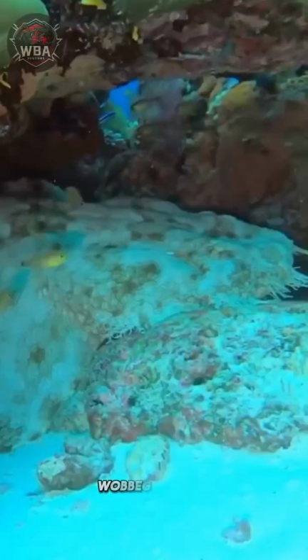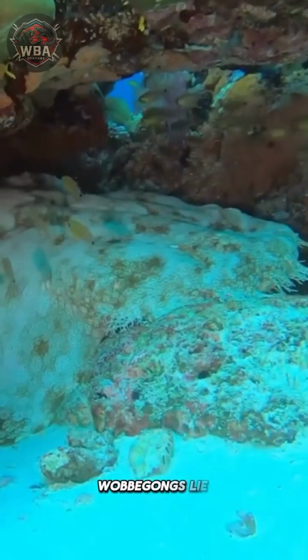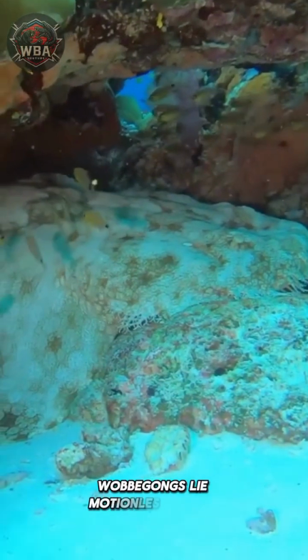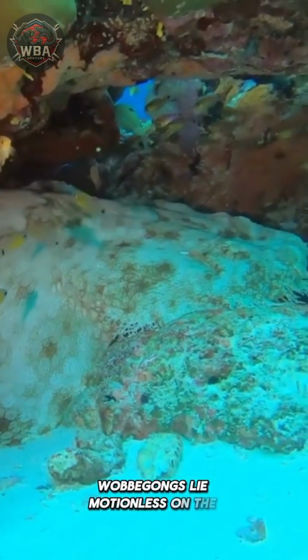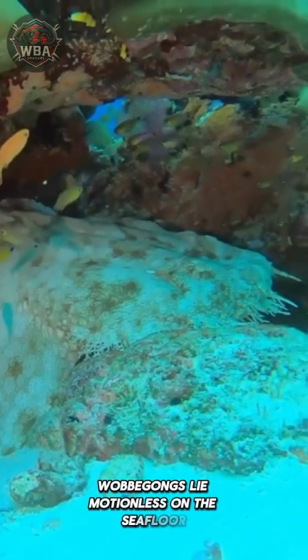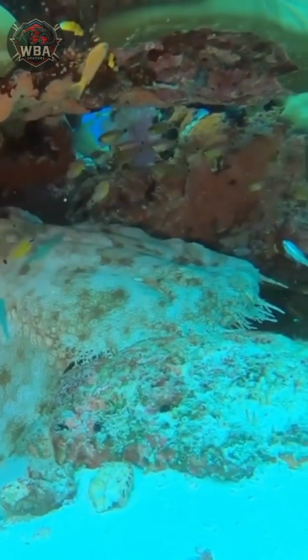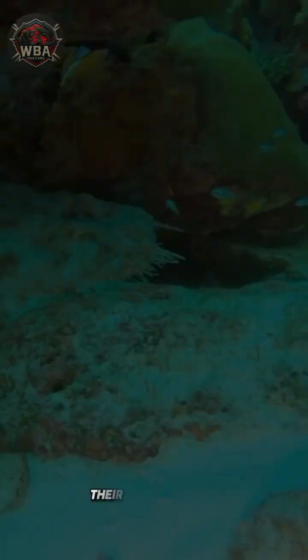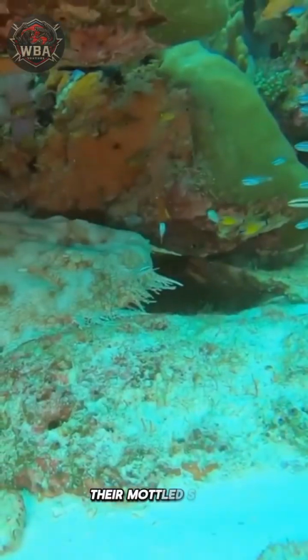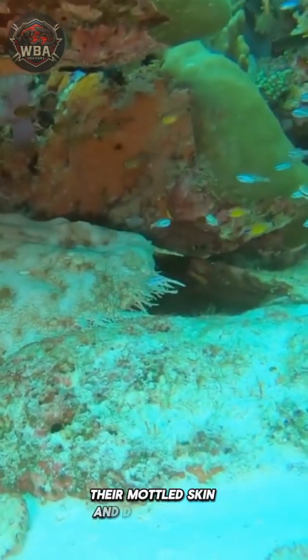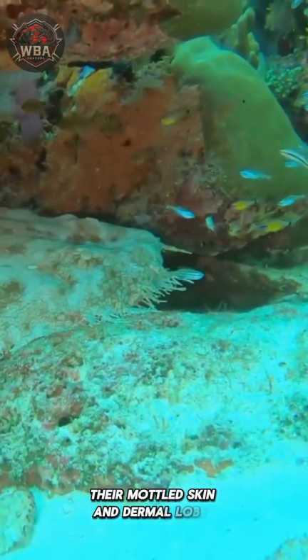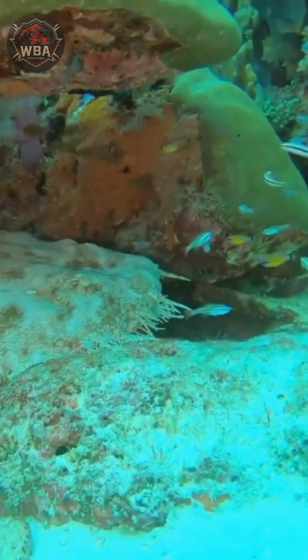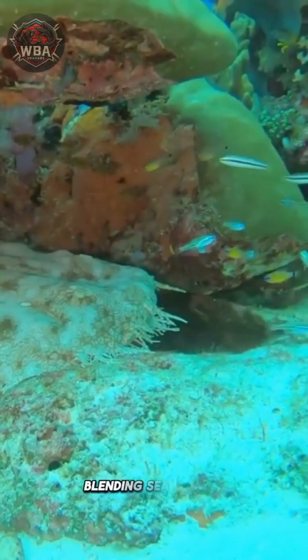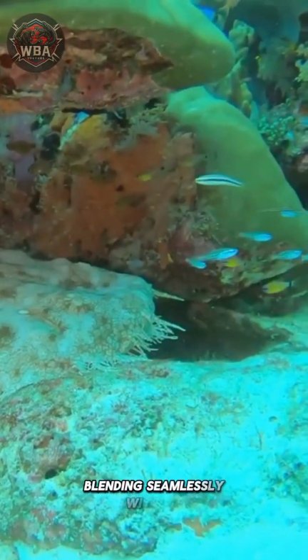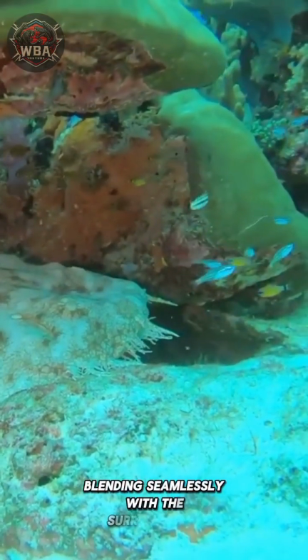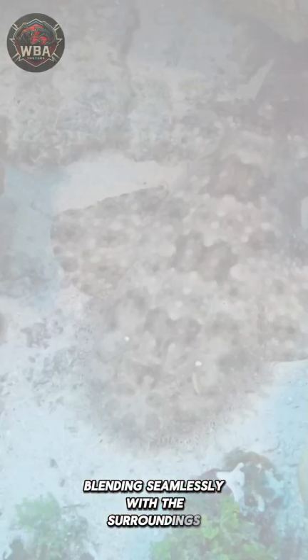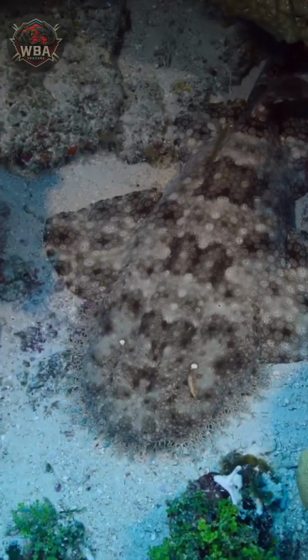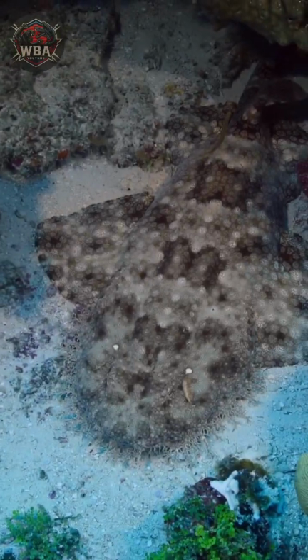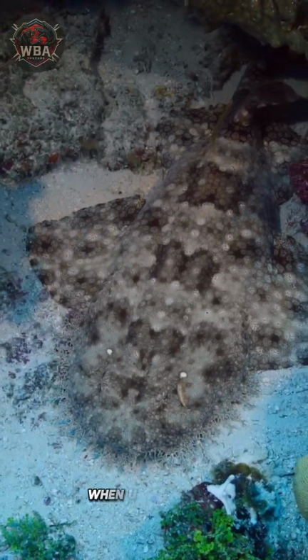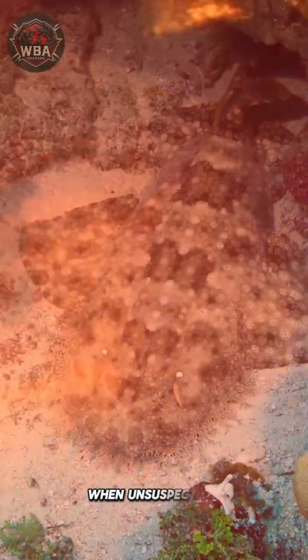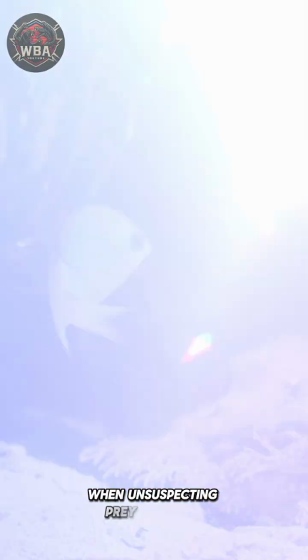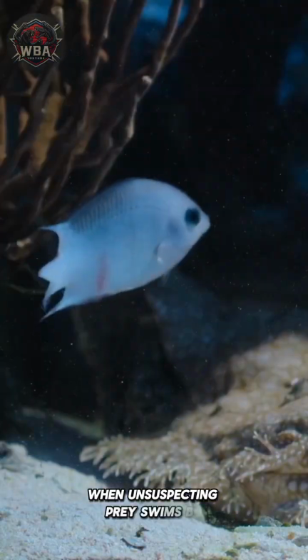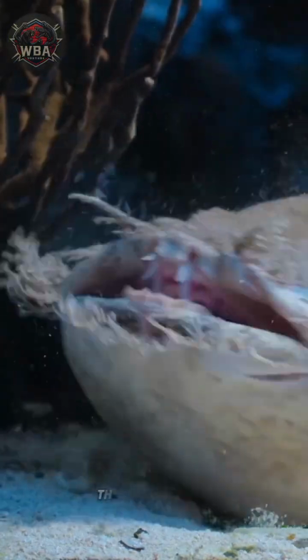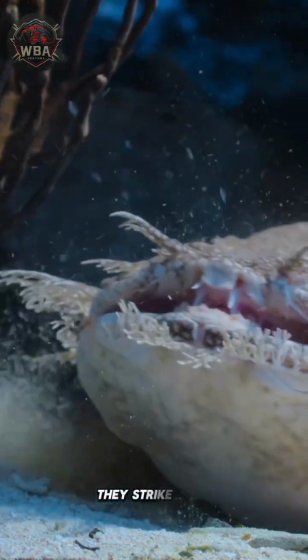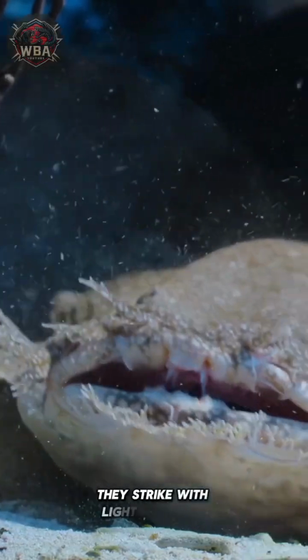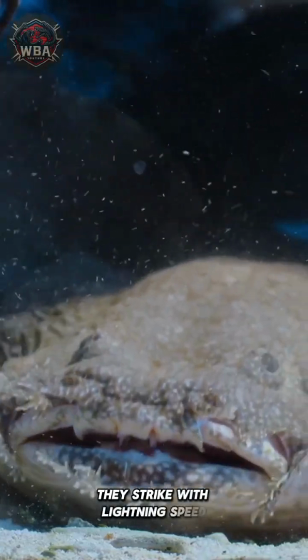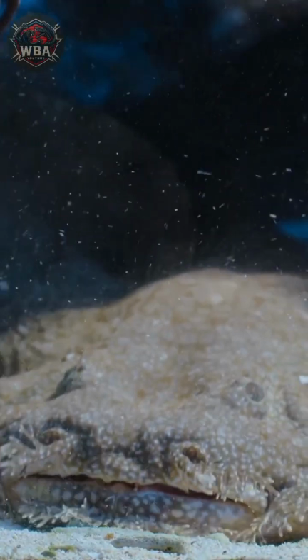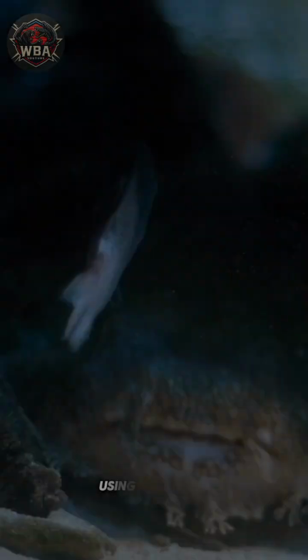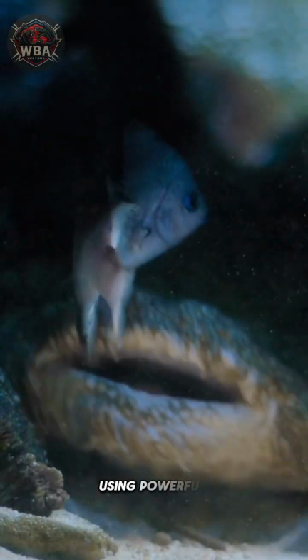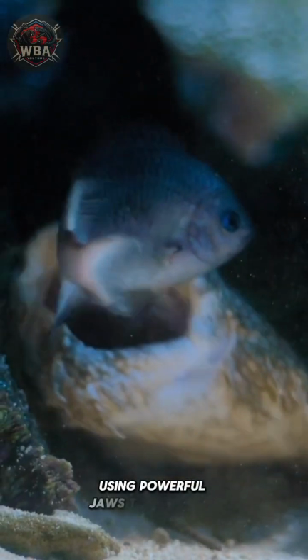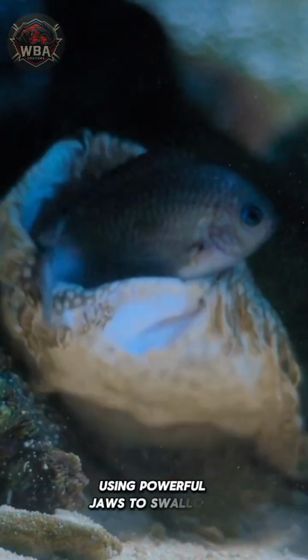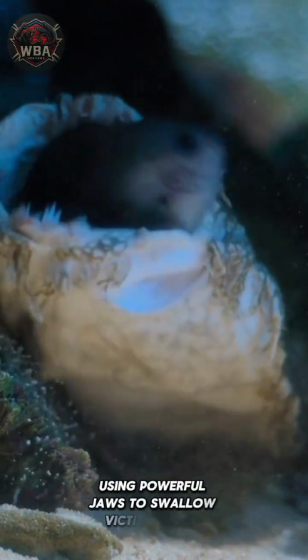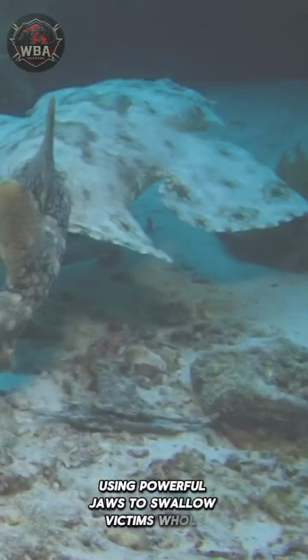Wobbegongs lie motionless on the seafloor, their mottled skin and dermal lobes blending seamlessly with the surroundings. When unsuspecting prey swims by, they strike with lightning speed, using powerful jaws to swallow victims whole.